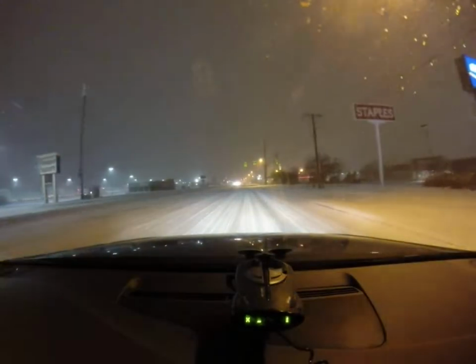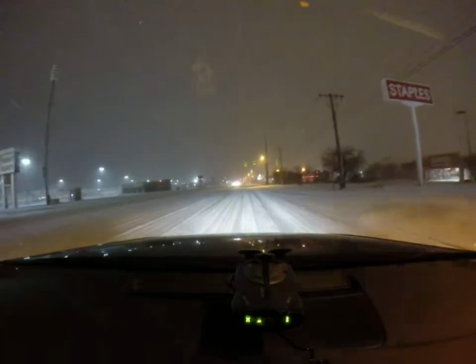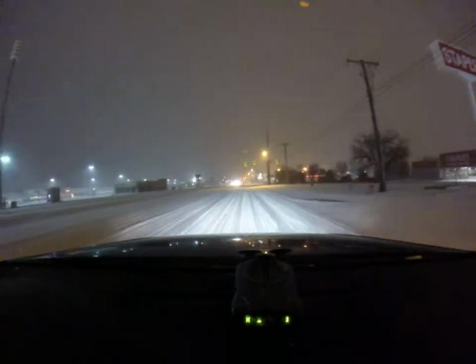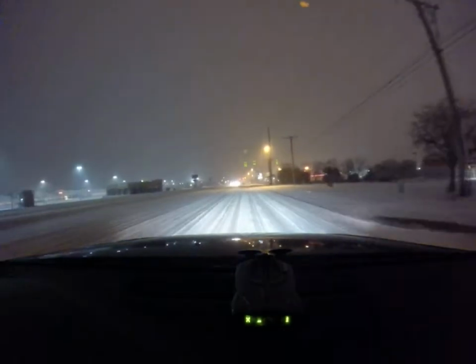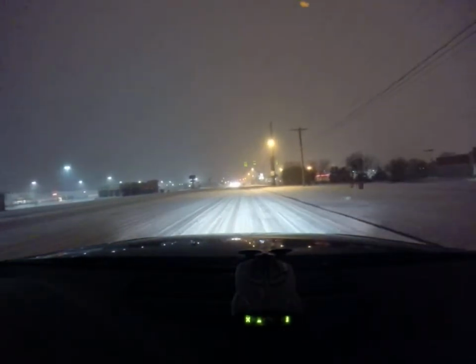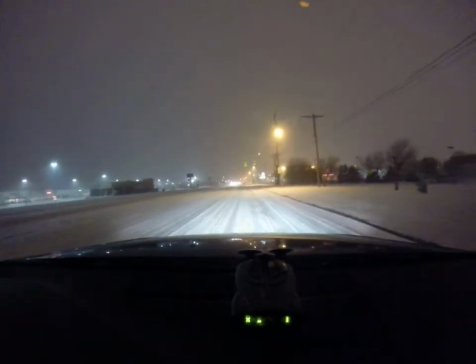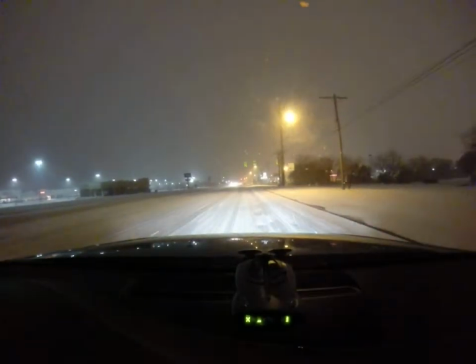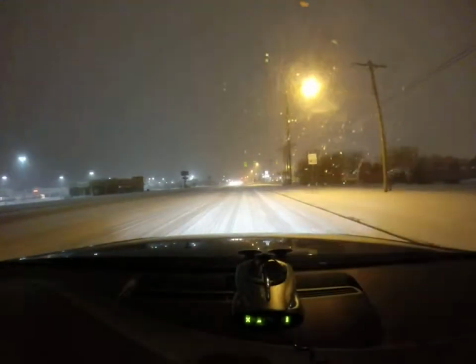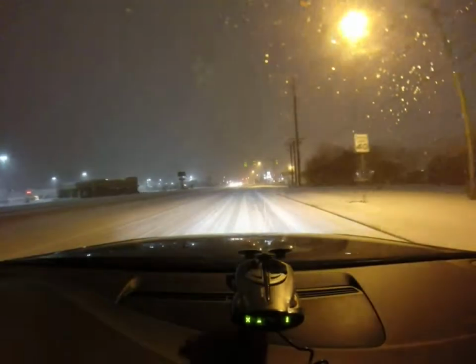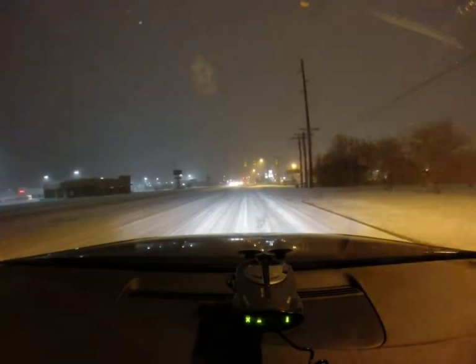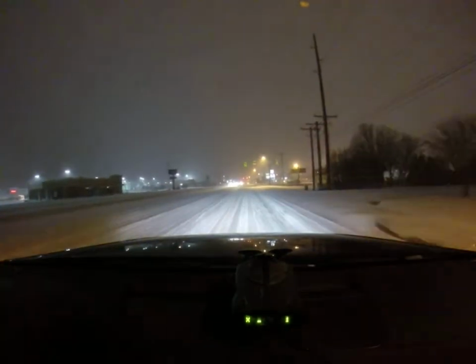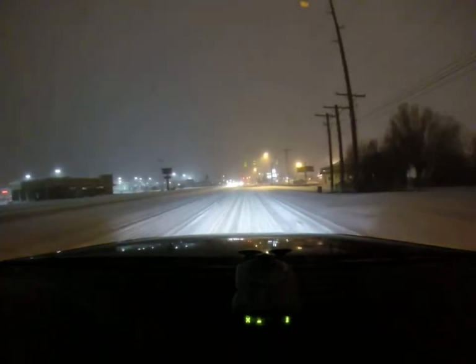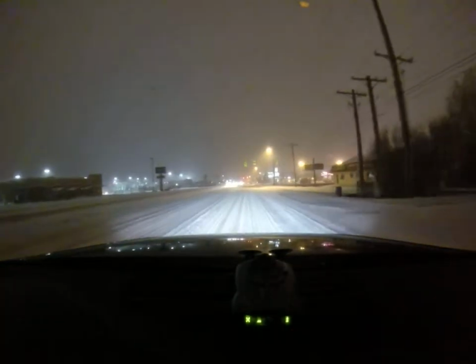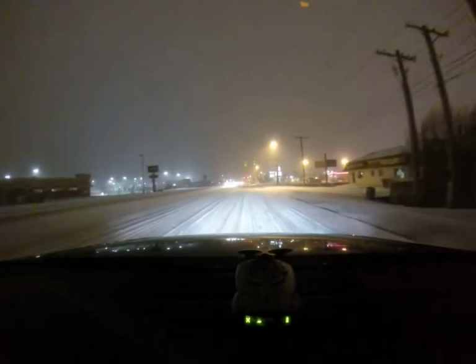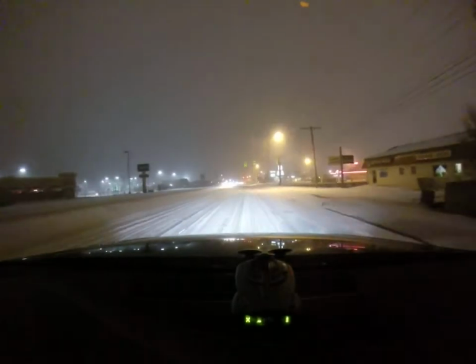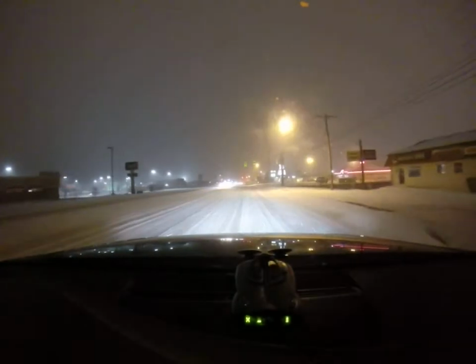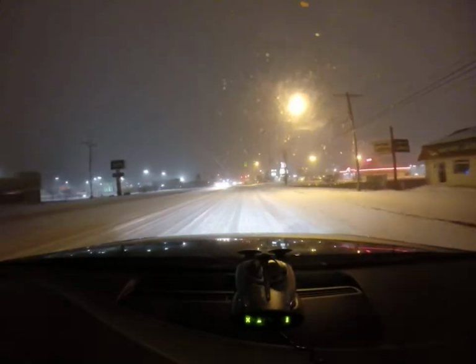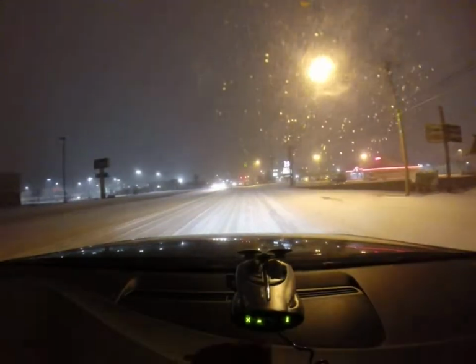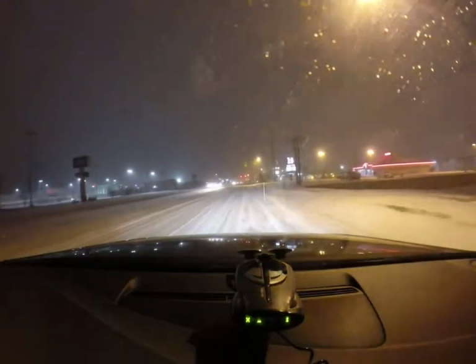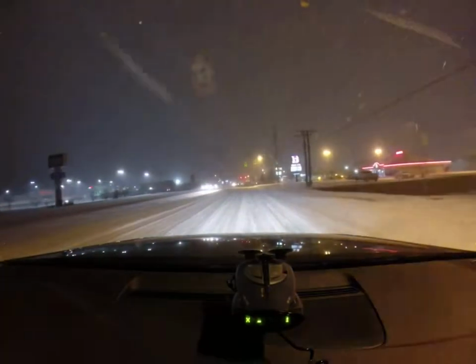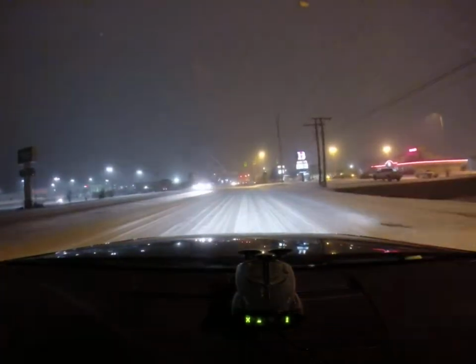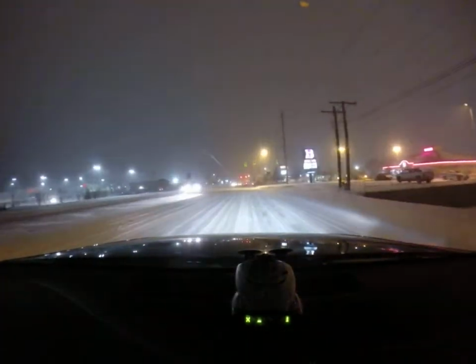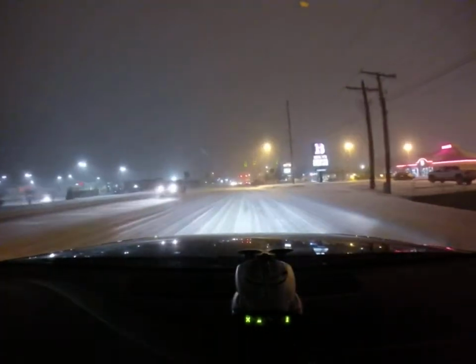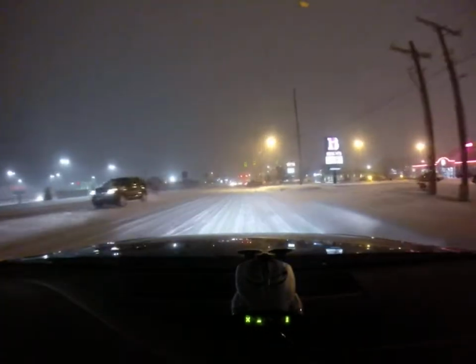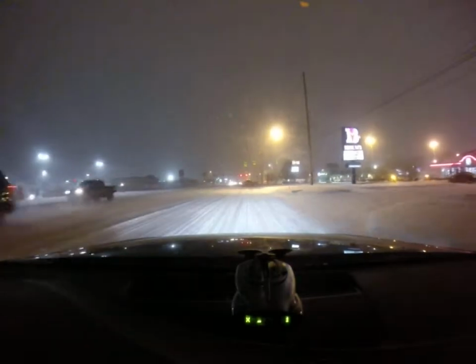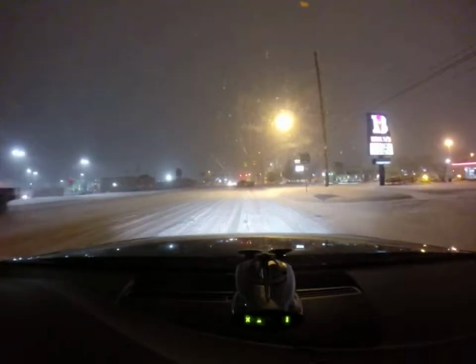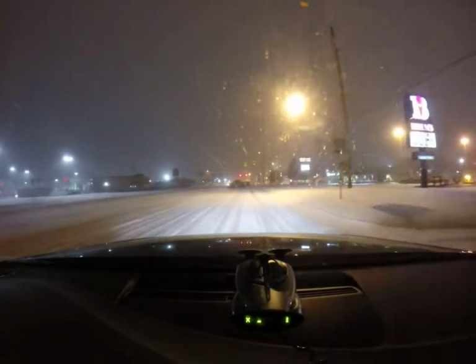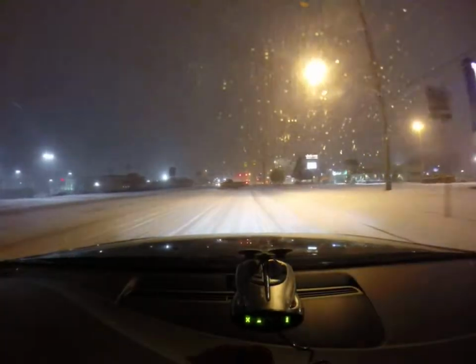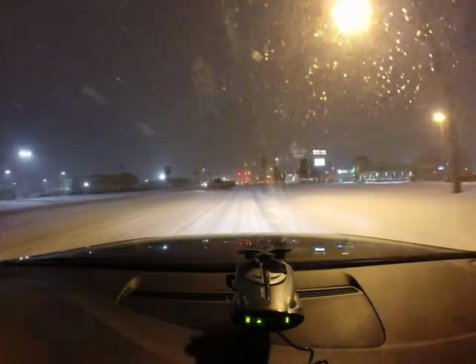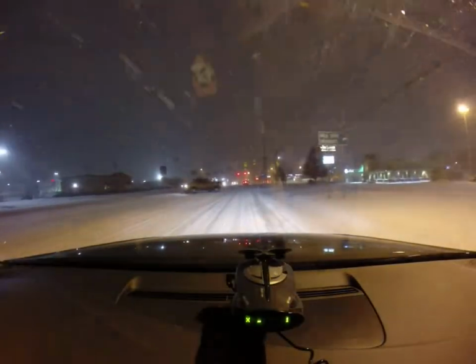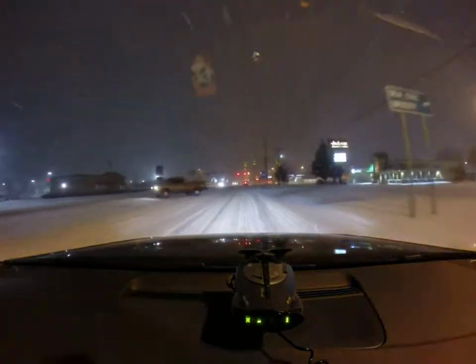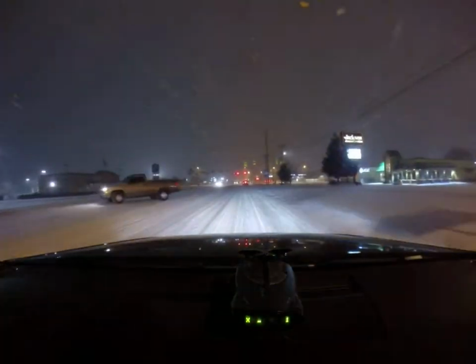This is pretty much the main area of Stillwater right now and it is pretty dead. We'll head up toward campus and see how it goes.